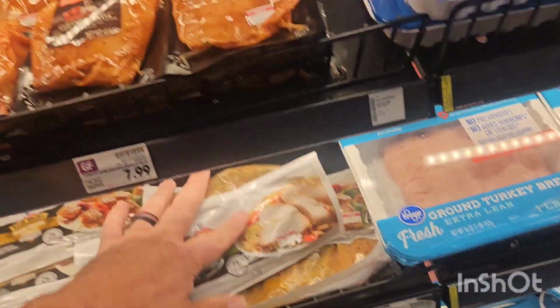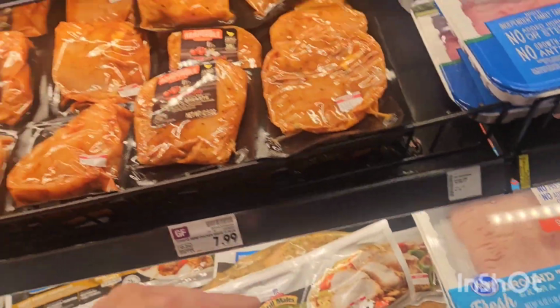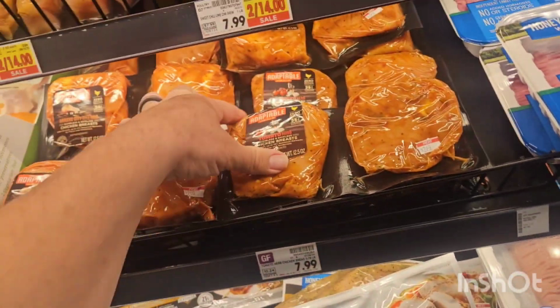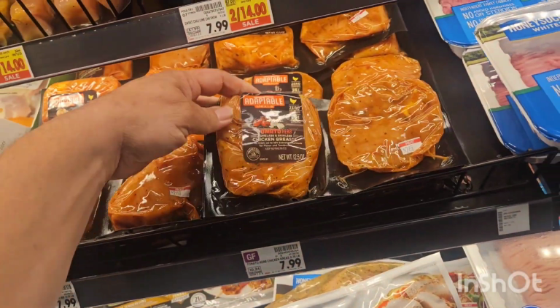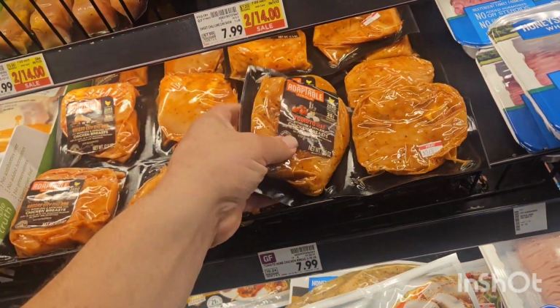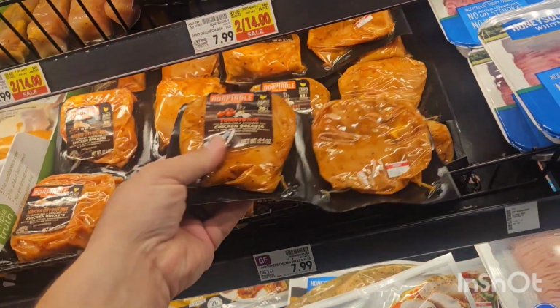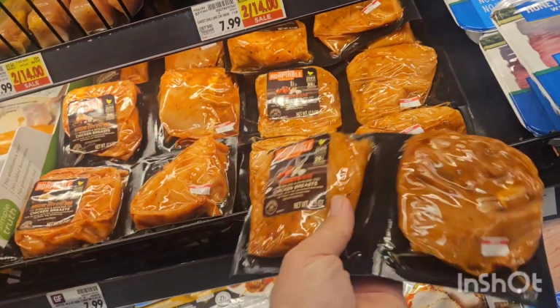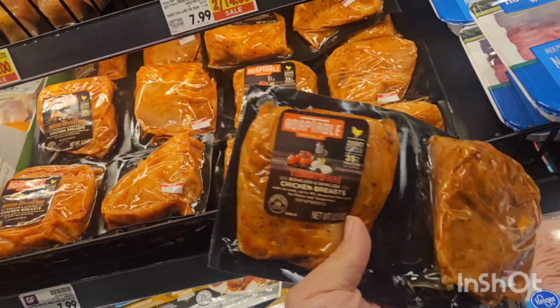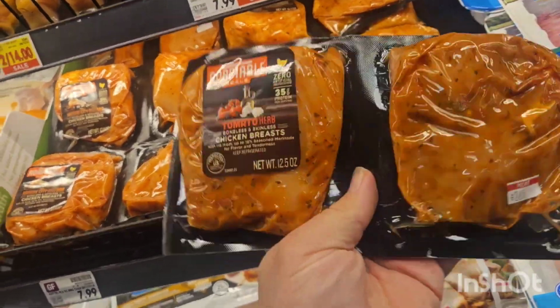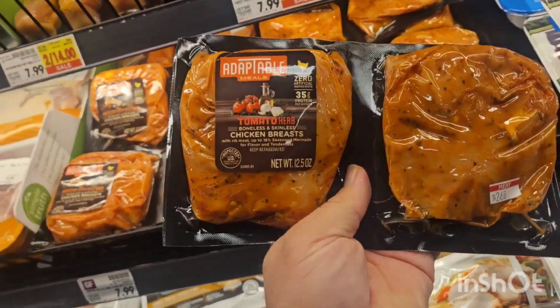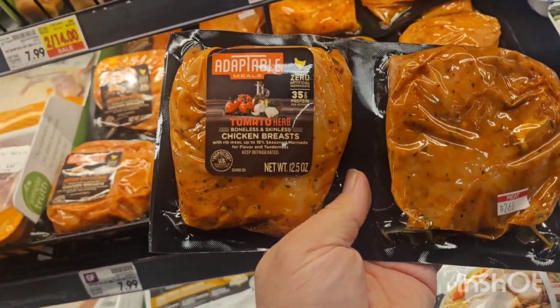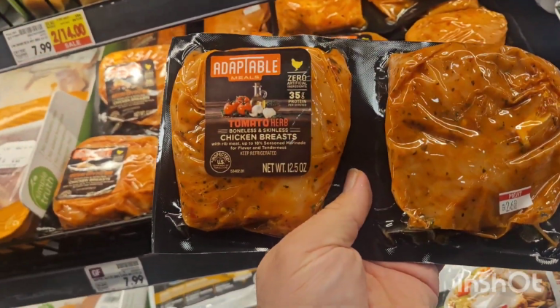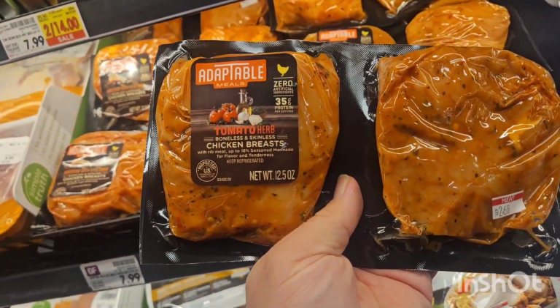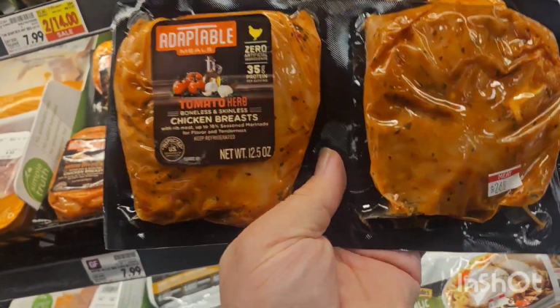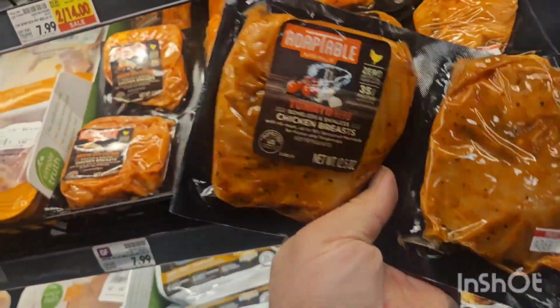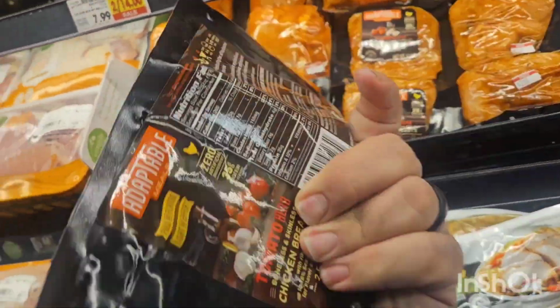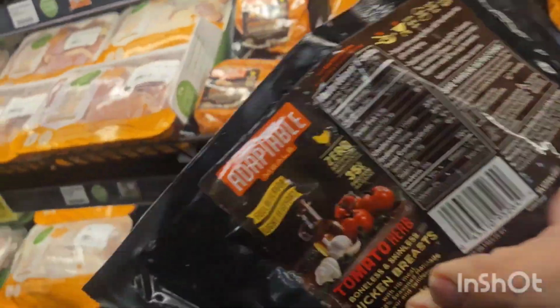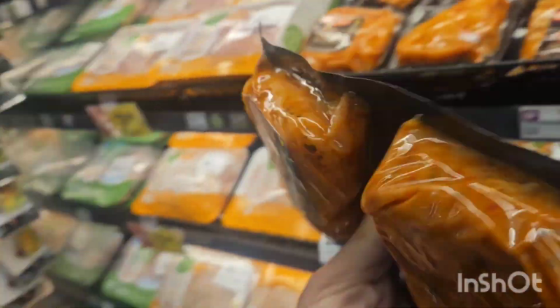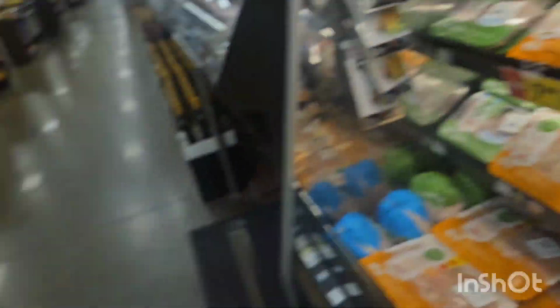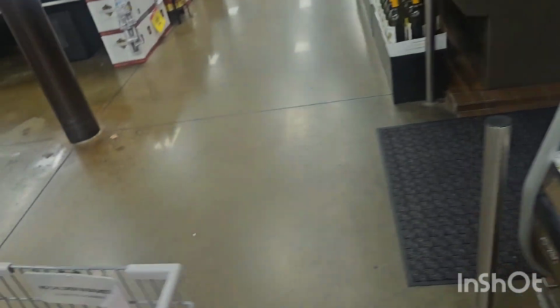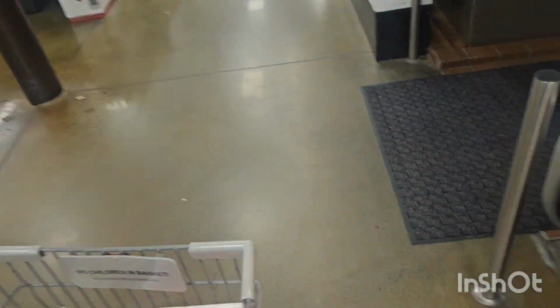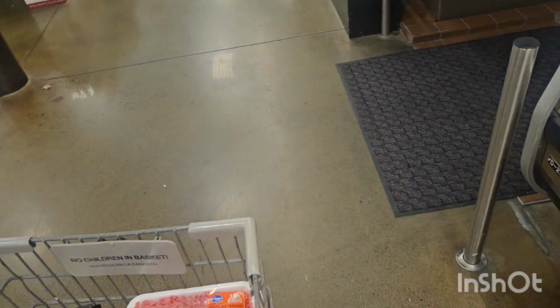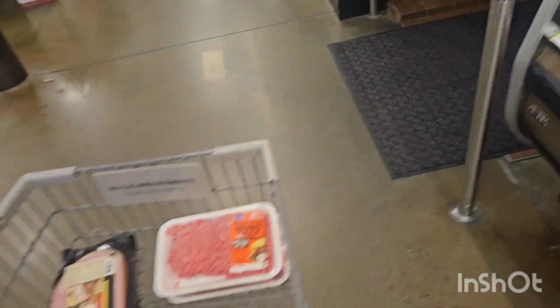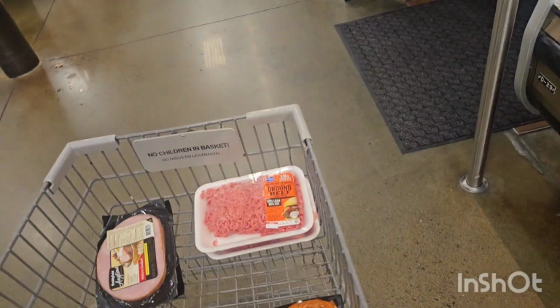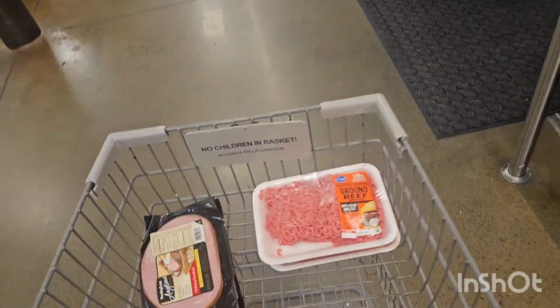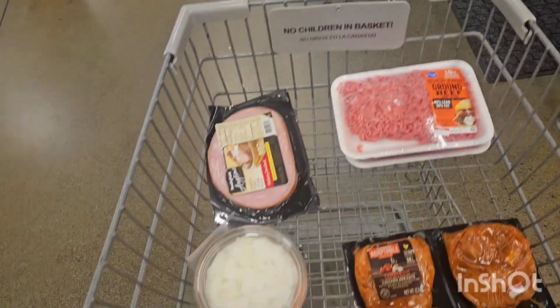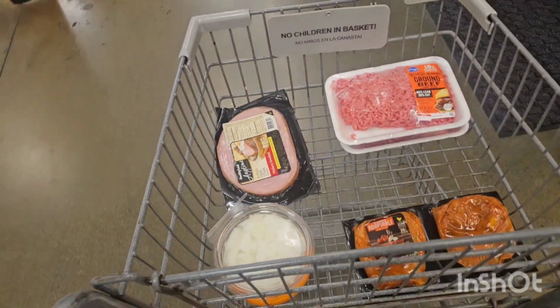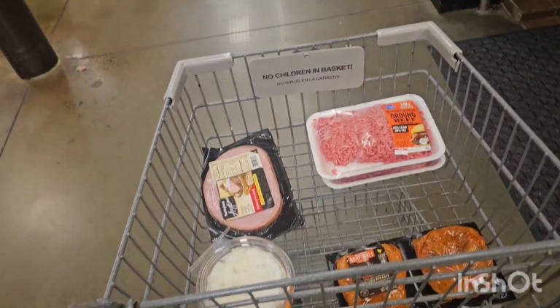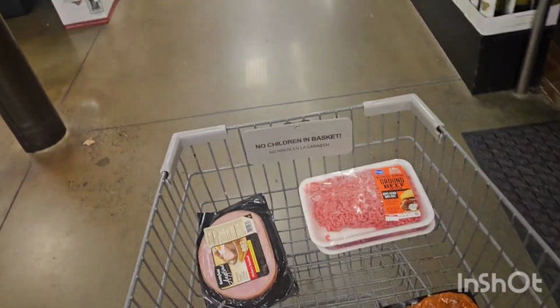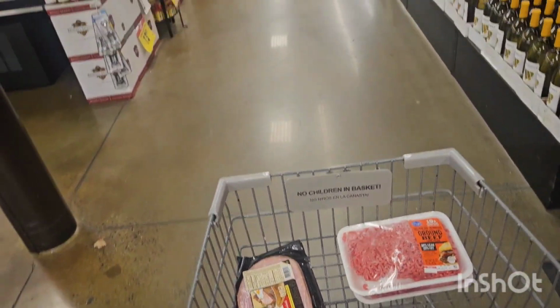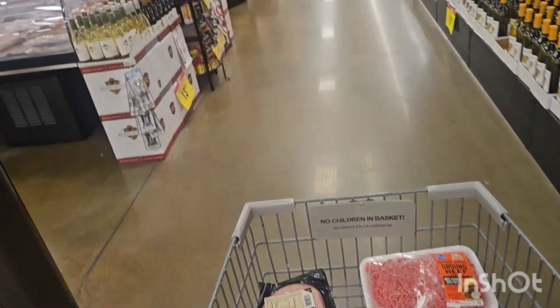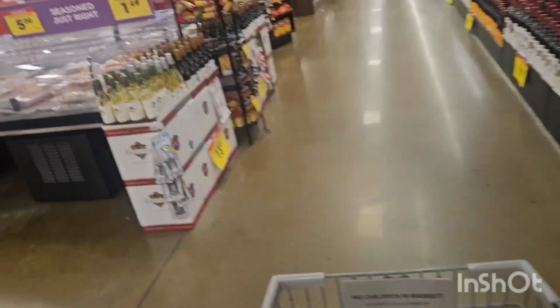These chicken breasts right here are awesome — really good with the air fryer. I'll grab some of those. All right, so now I've got several meals going so far.